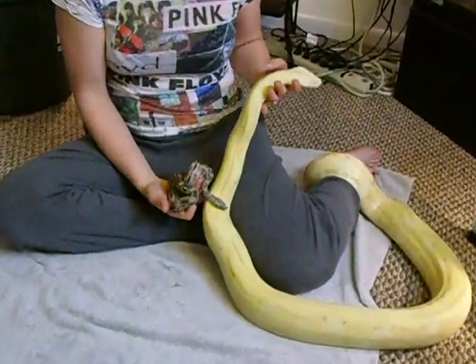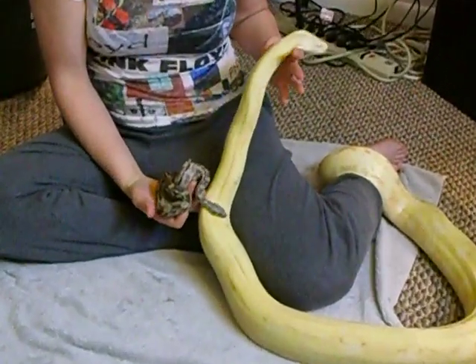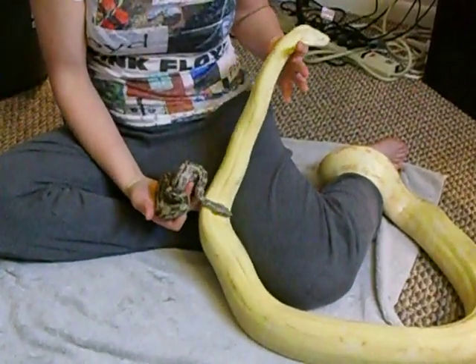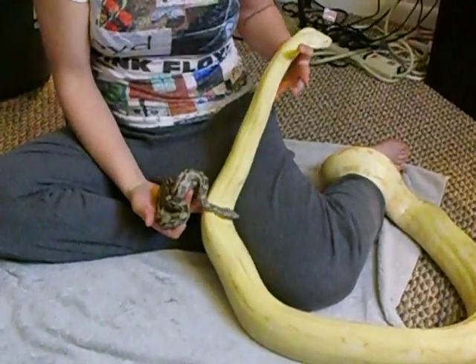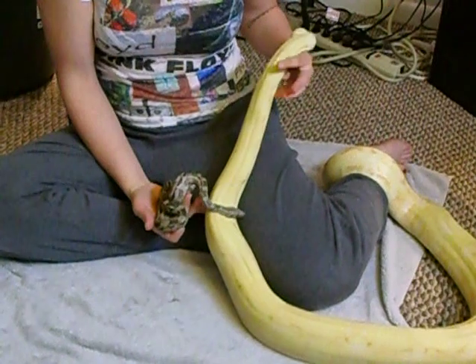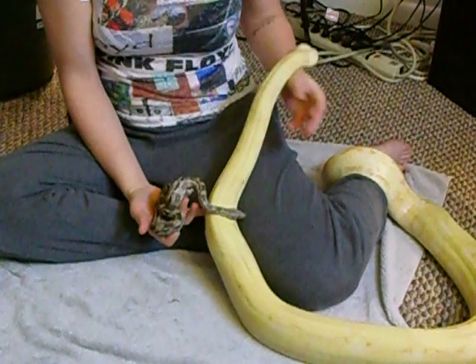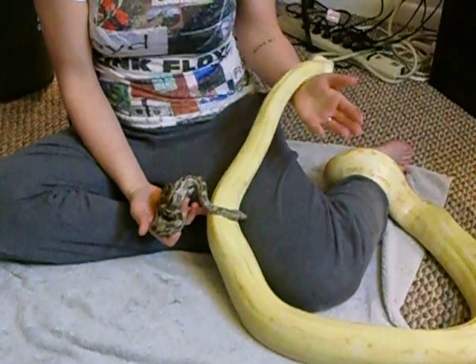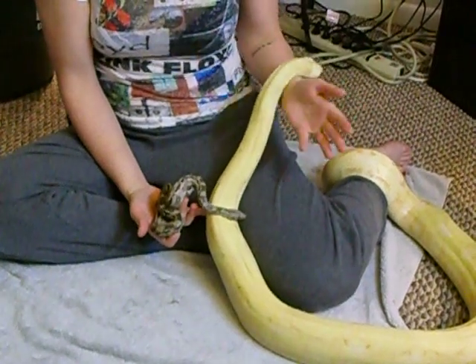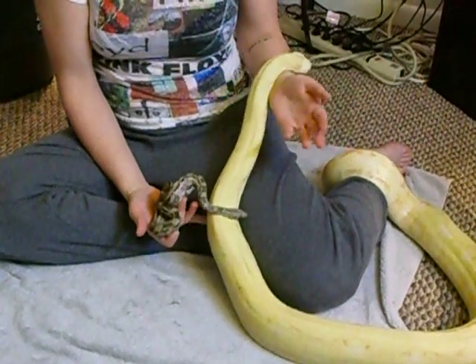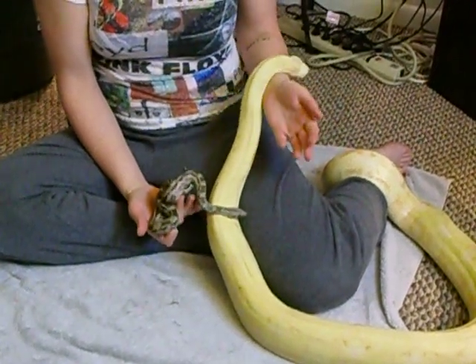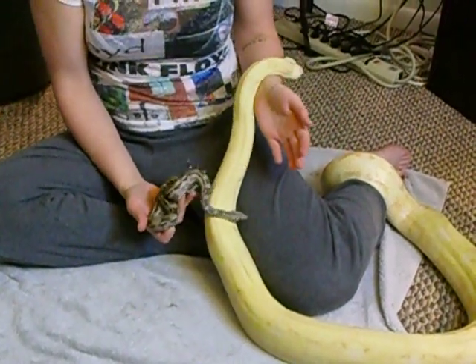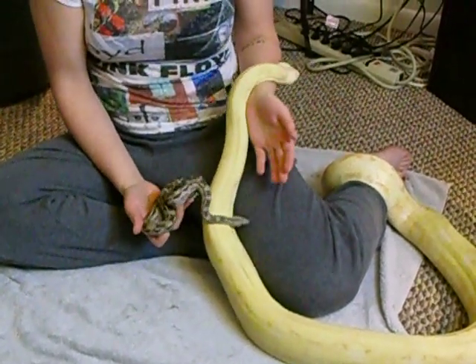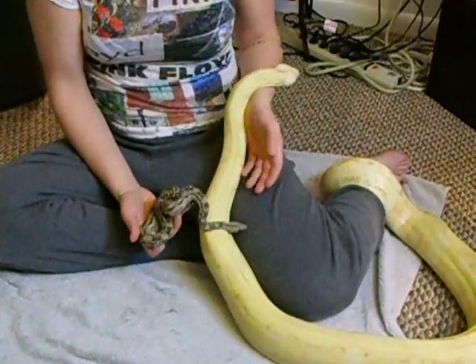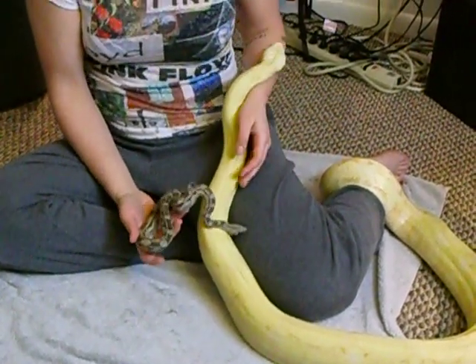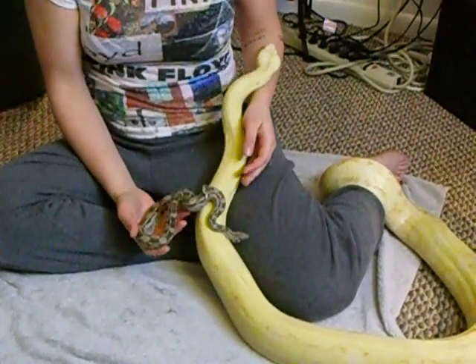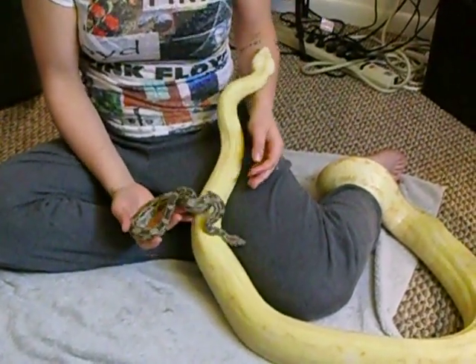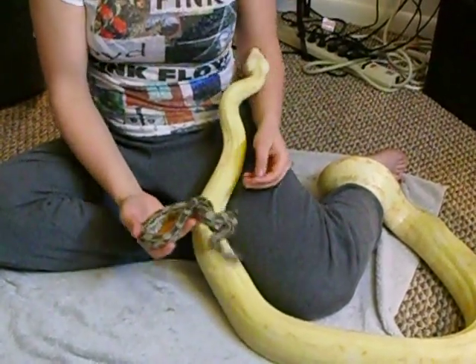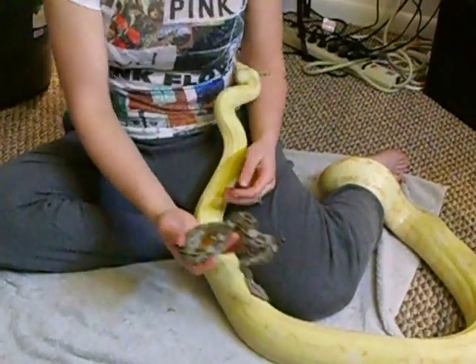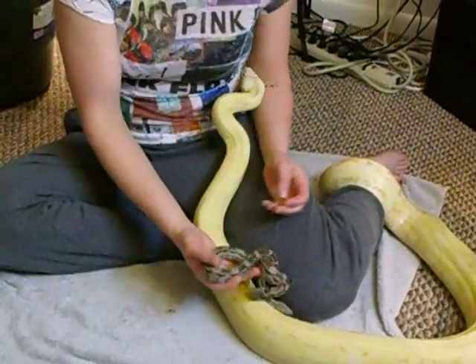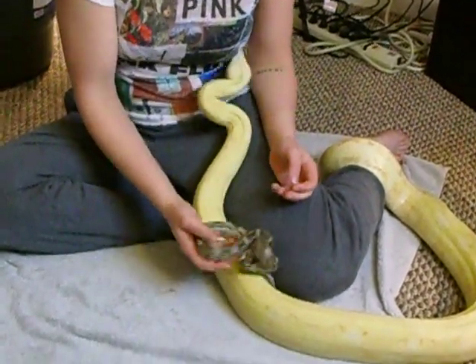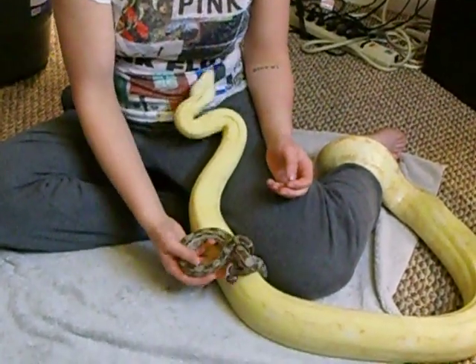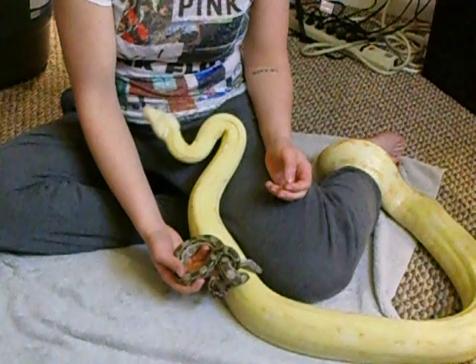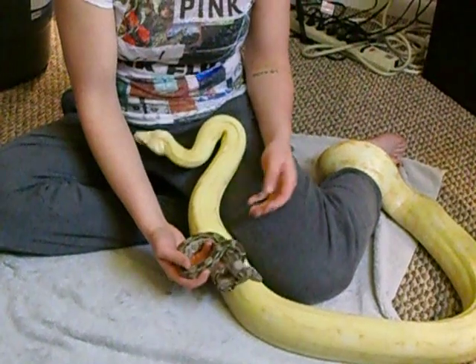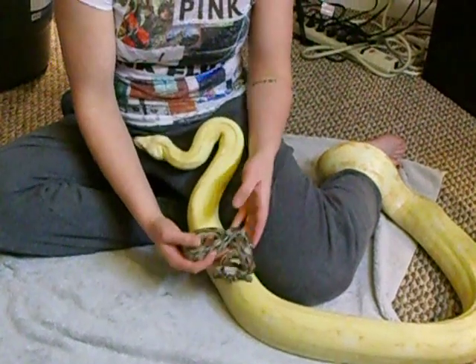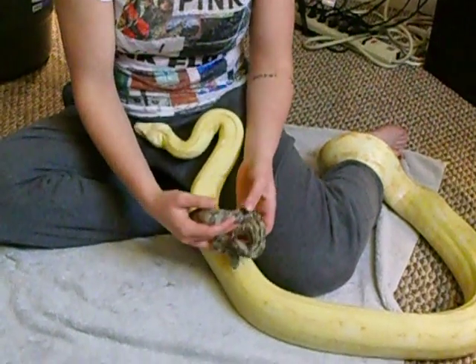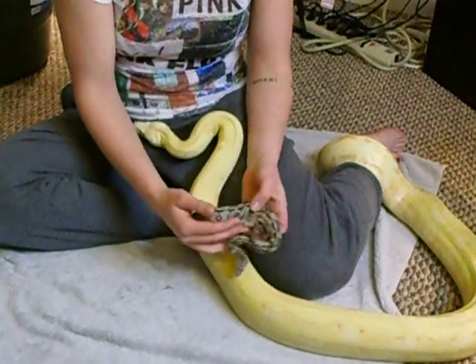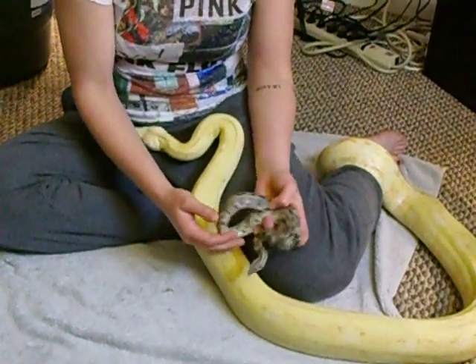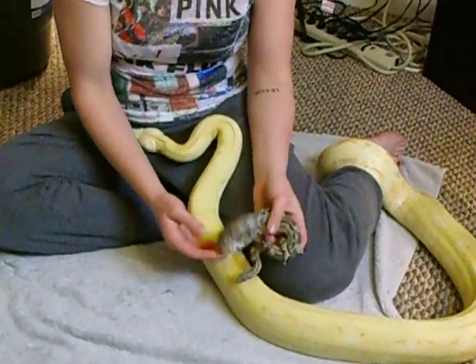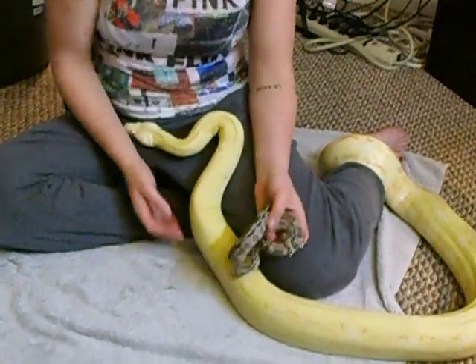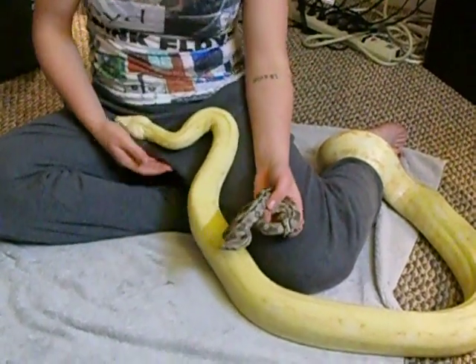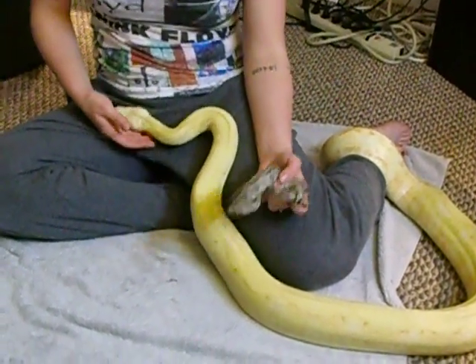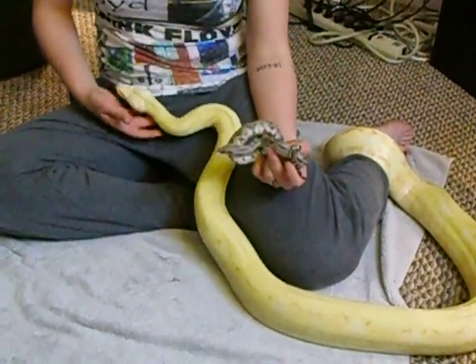Roughly they're about the same age — a couple months off, actually. But as you can see, this little guy is way smaller than she is.